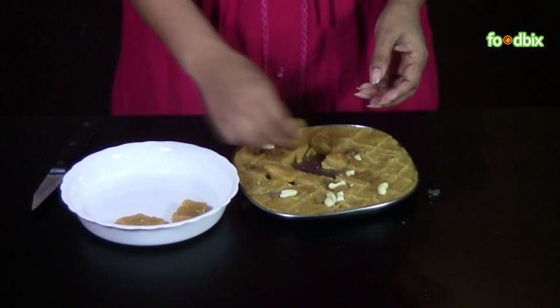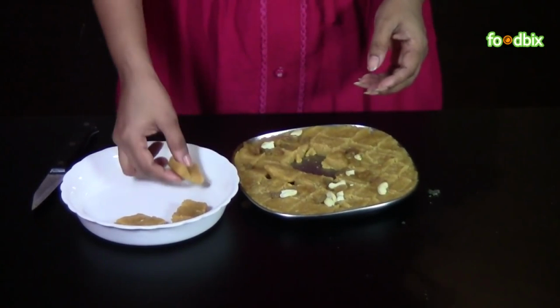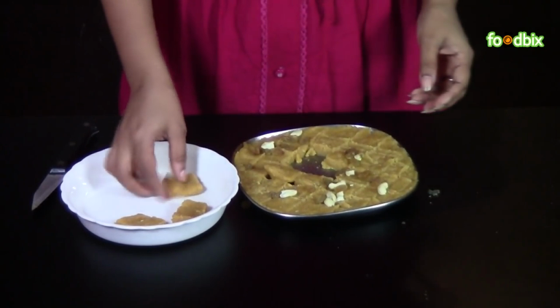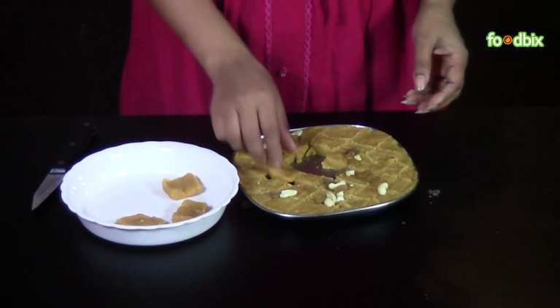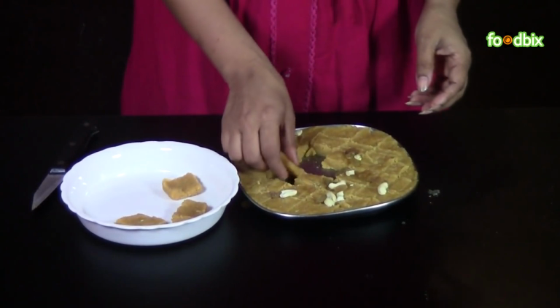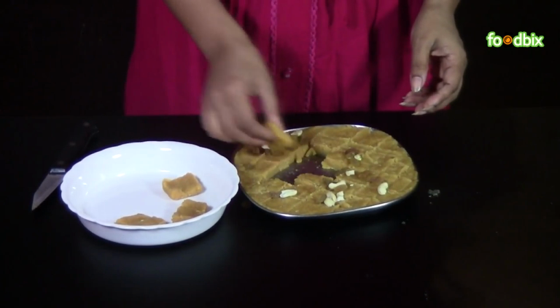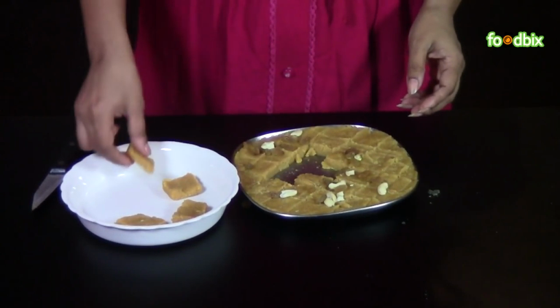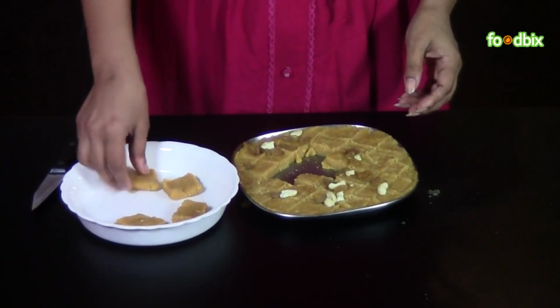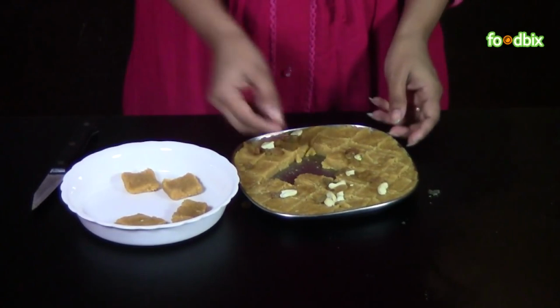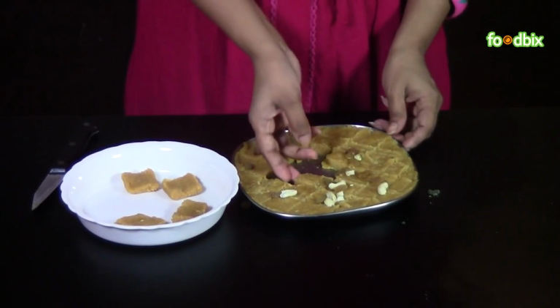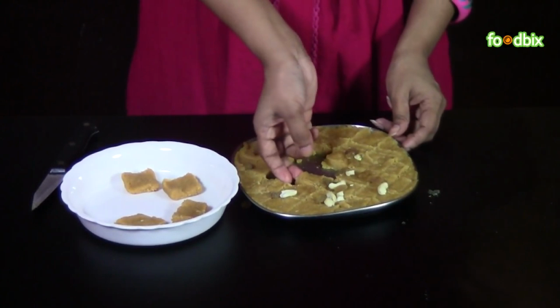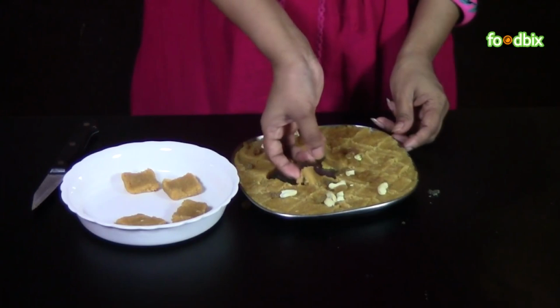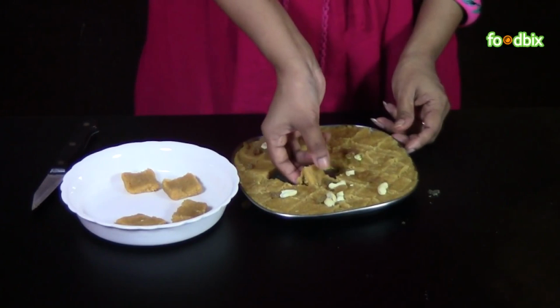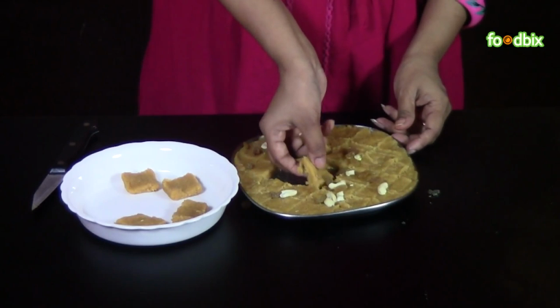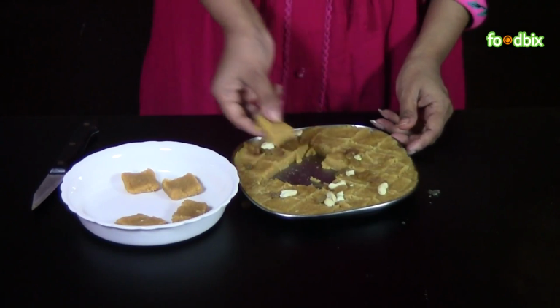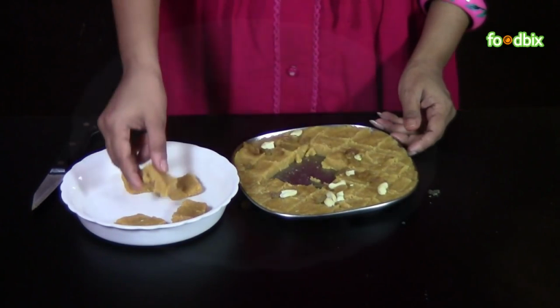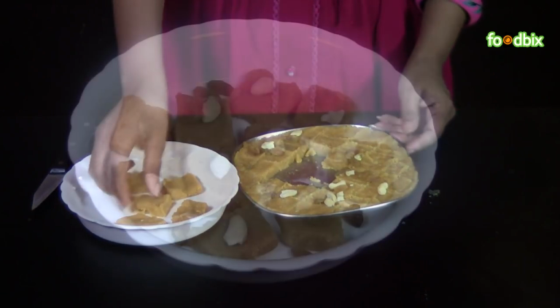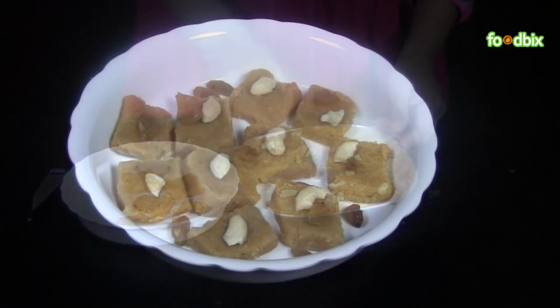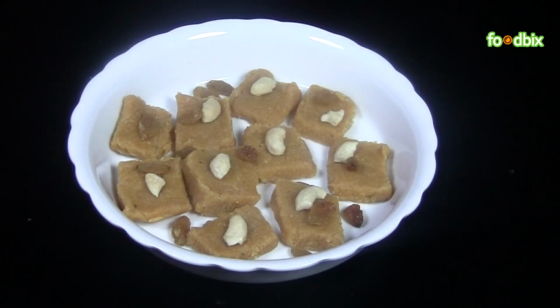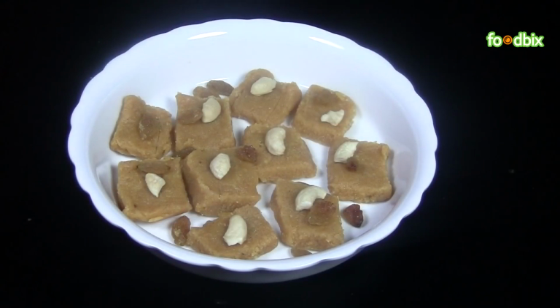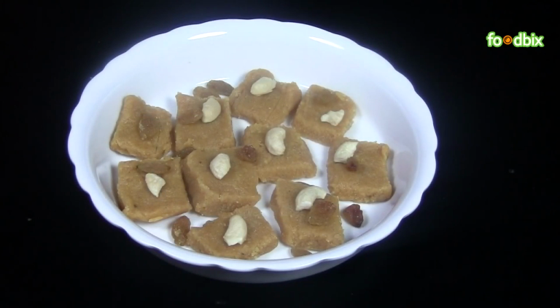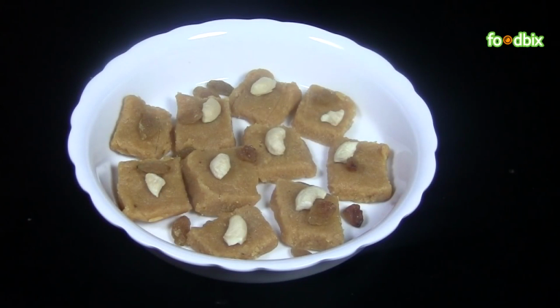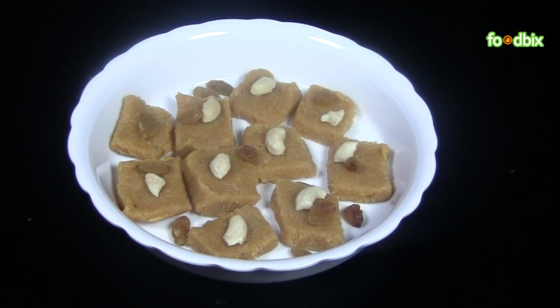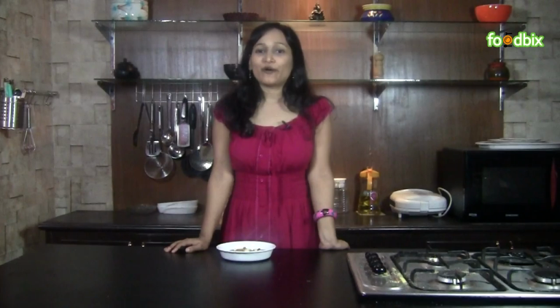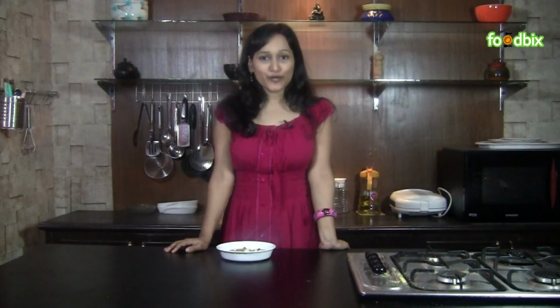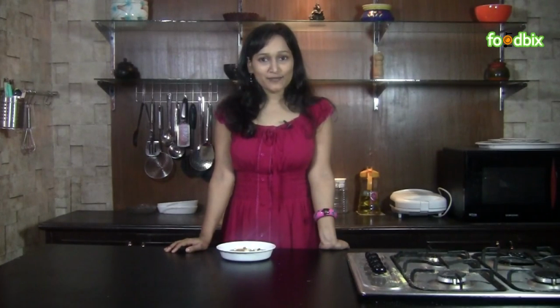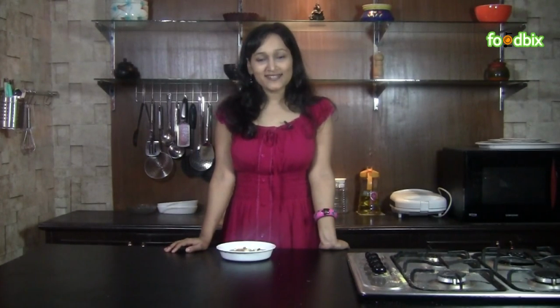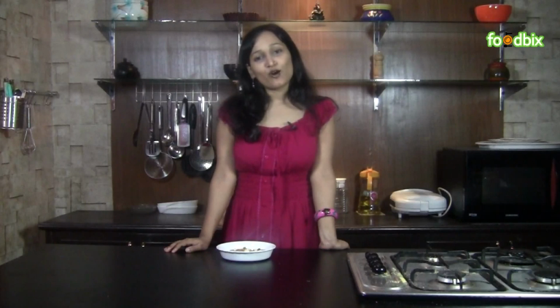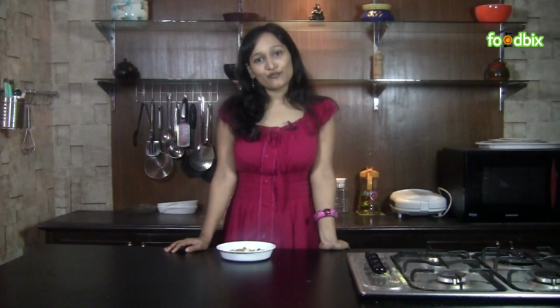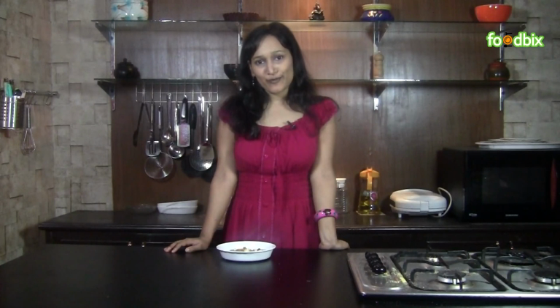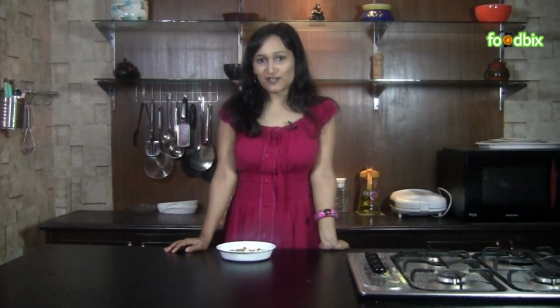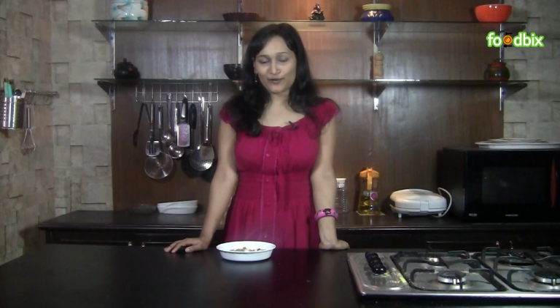You can store your burfis in the refrigerator for 10 to 15 days. Besan burfis are ready. For more recipes log on to foodbix.com. Thank you.